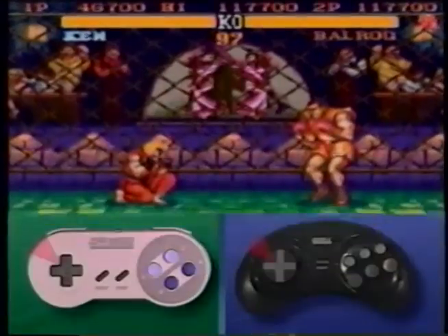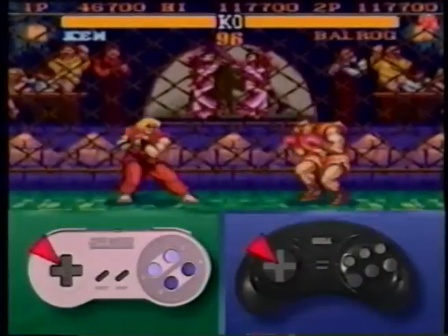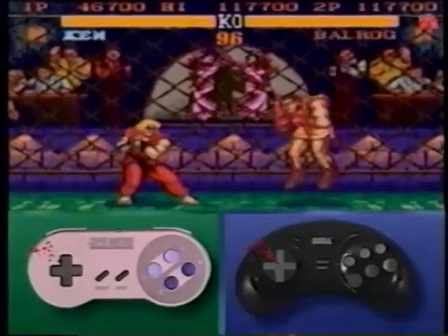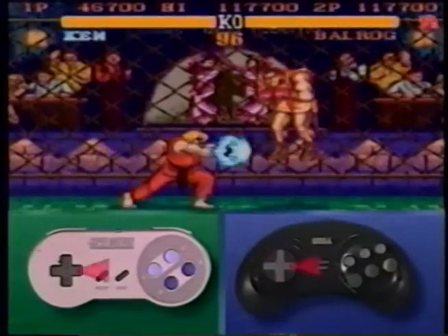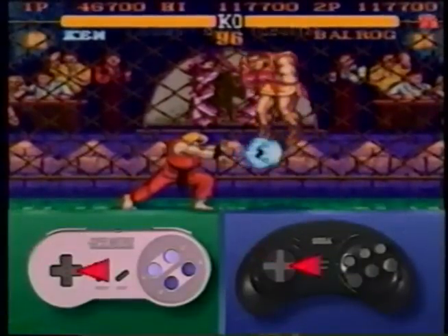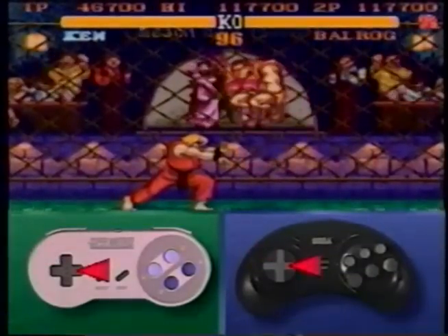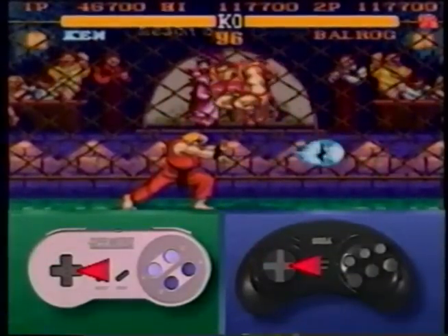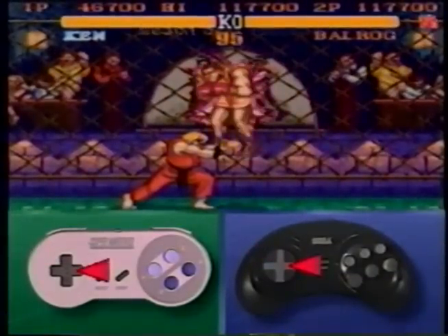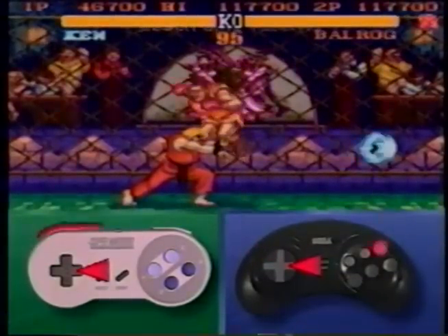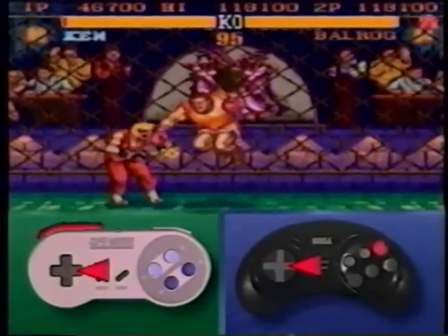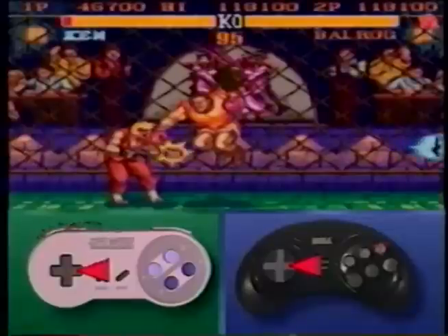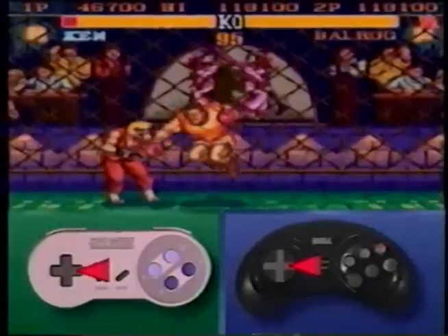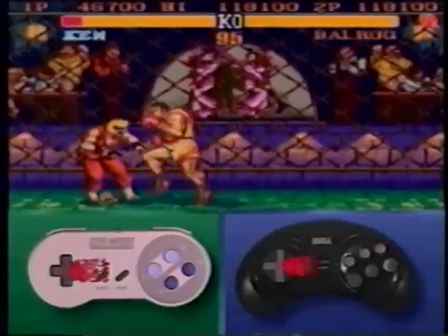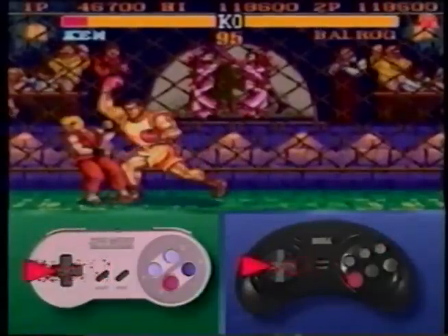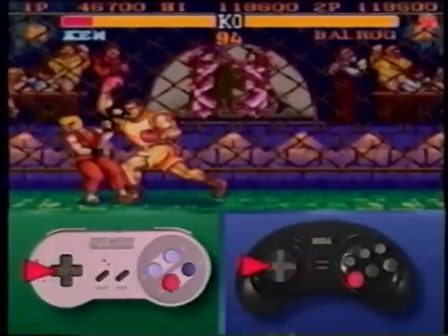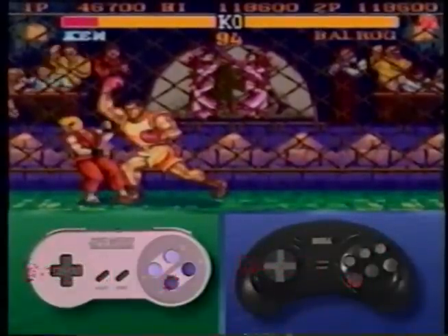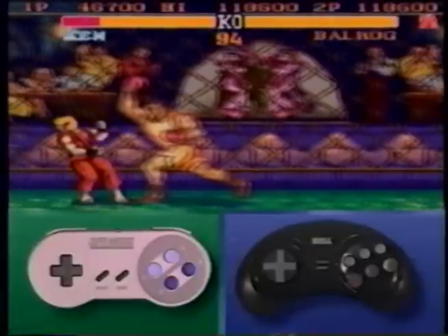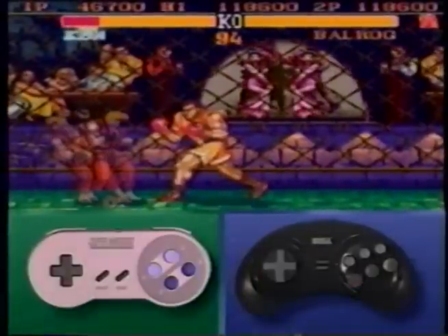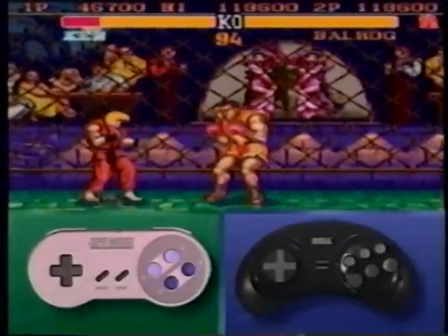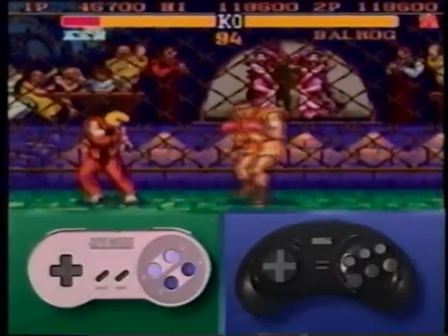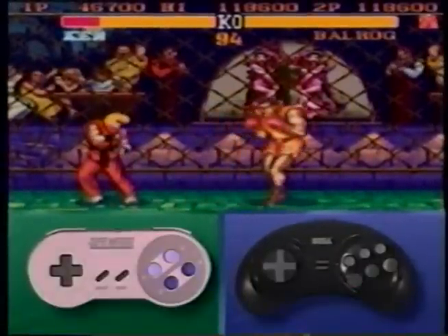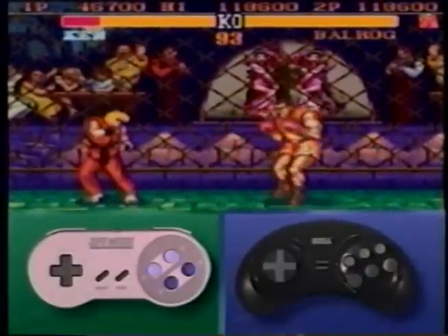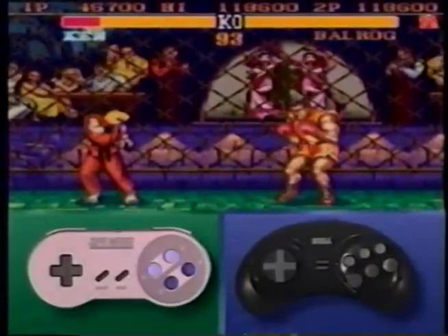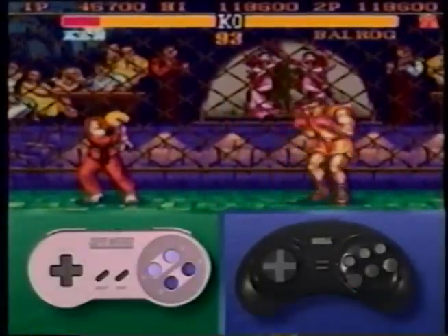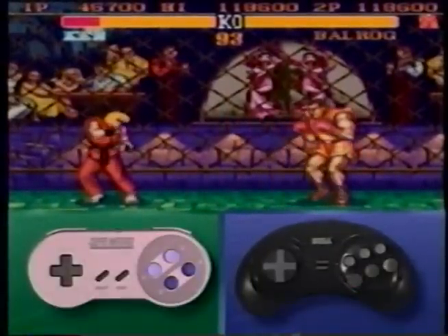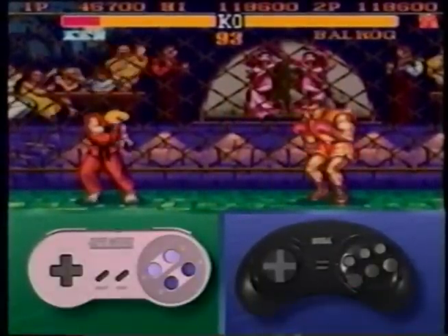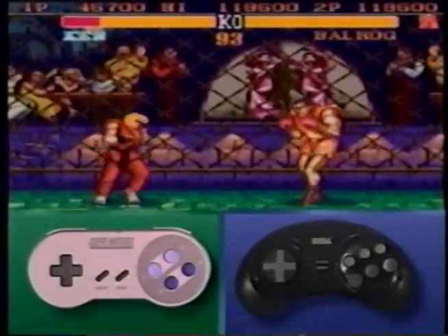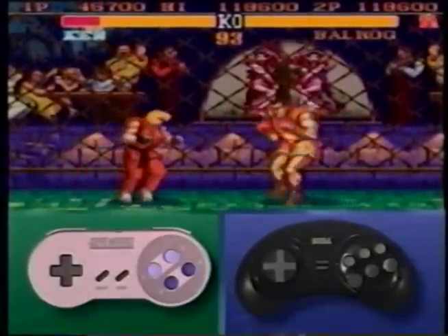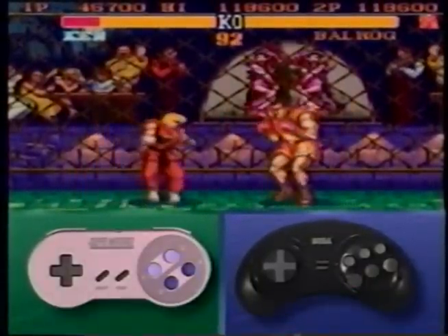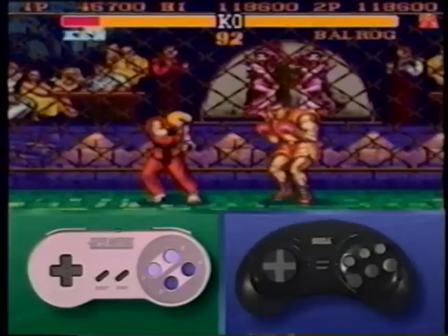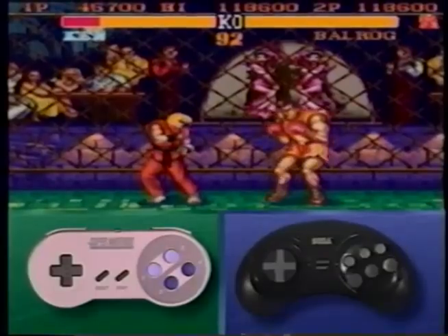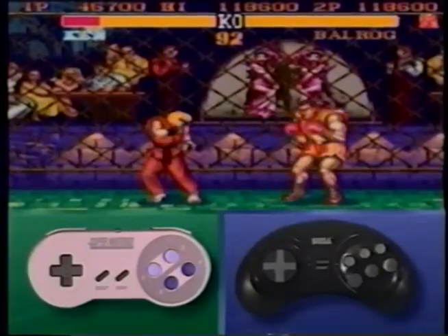Jump and while you're jumping, hold back on your joystick for as long as possible, hit with a late fierce punch, then immediately do a dash by hitting the short kick button. This combo is good for two continuous hits.